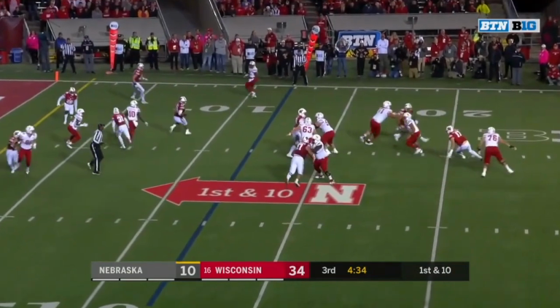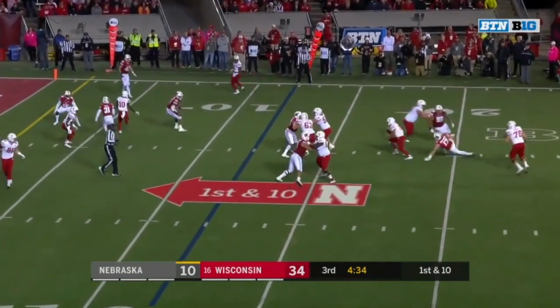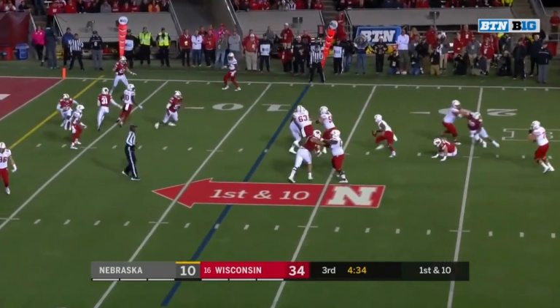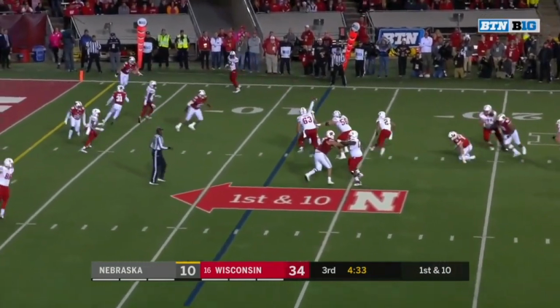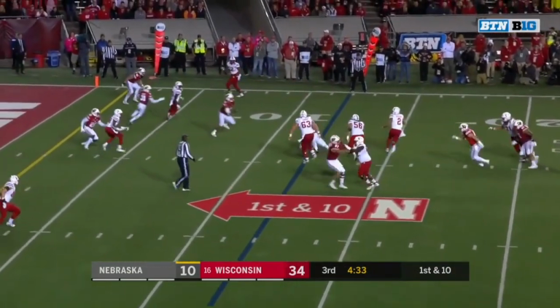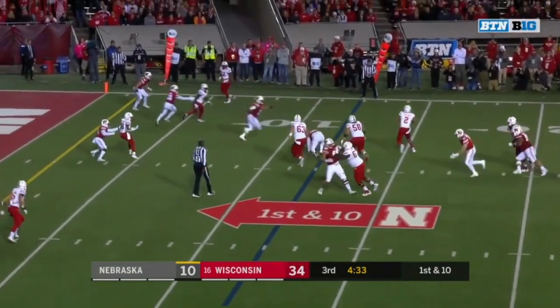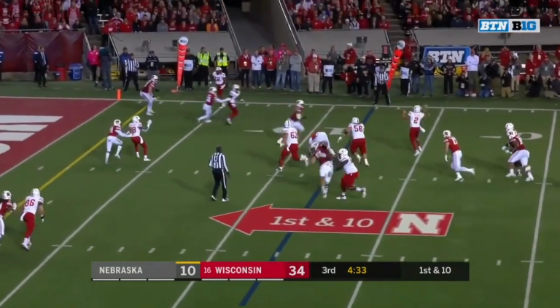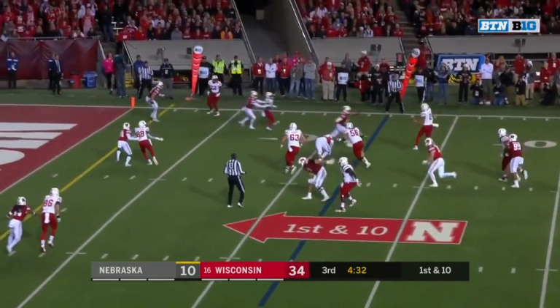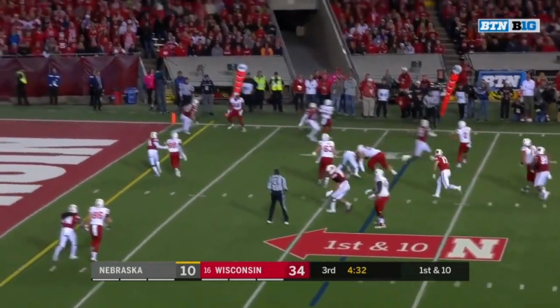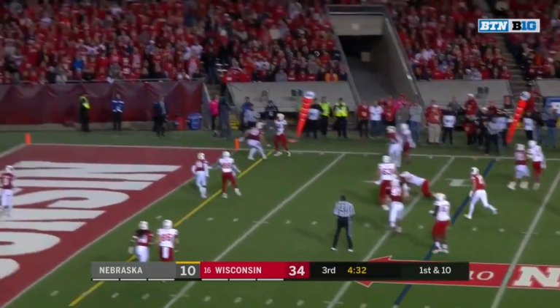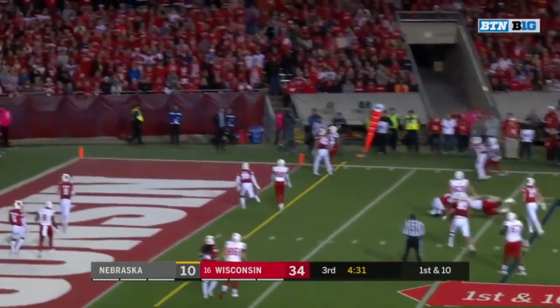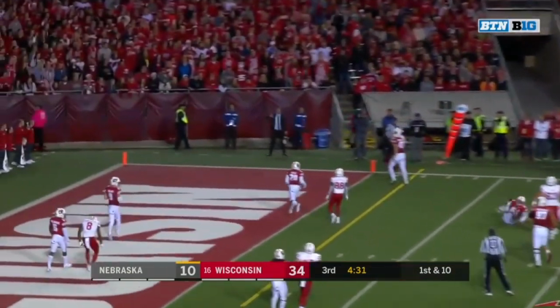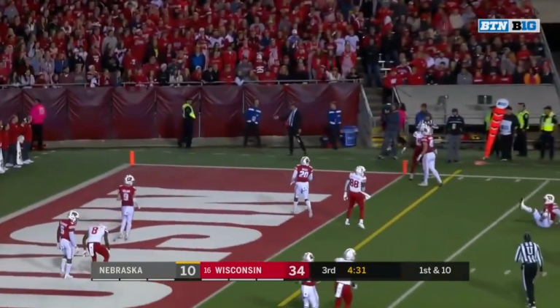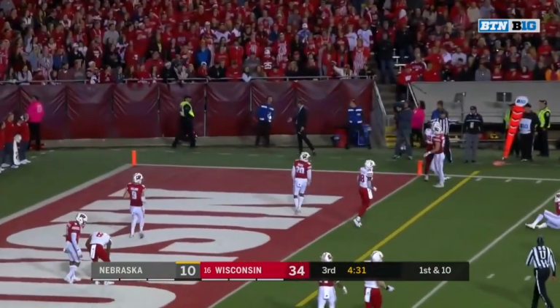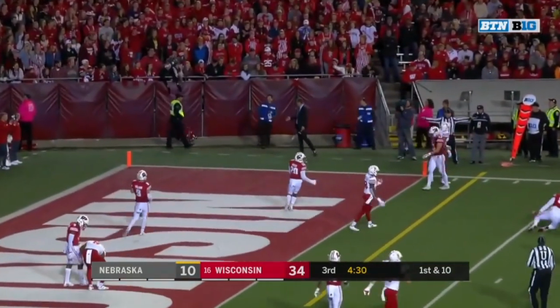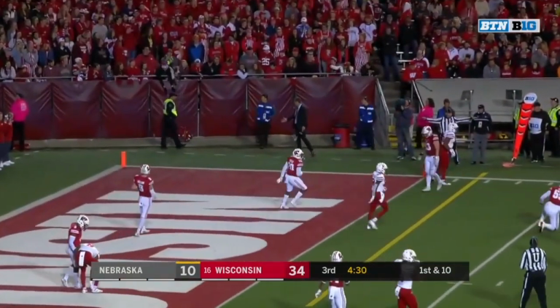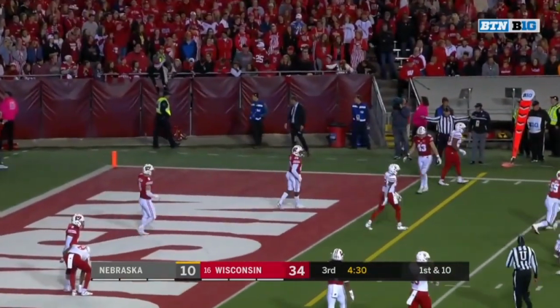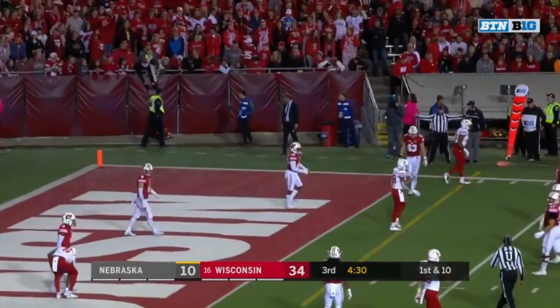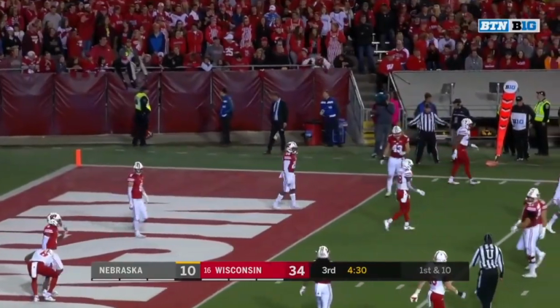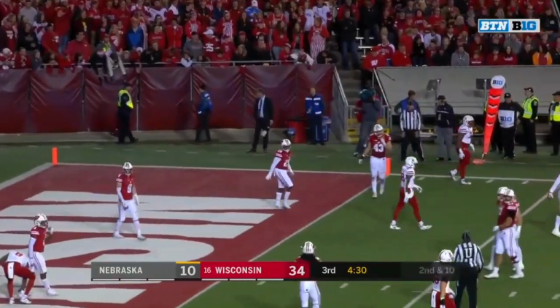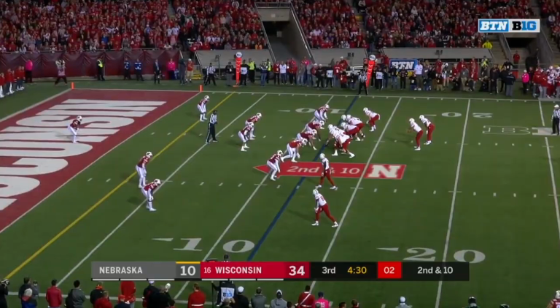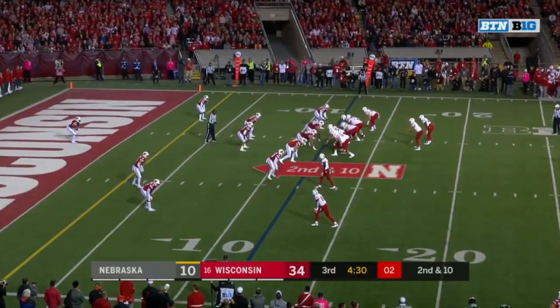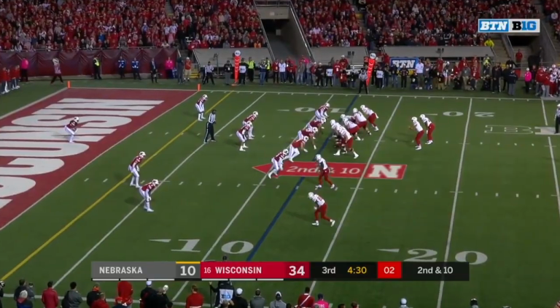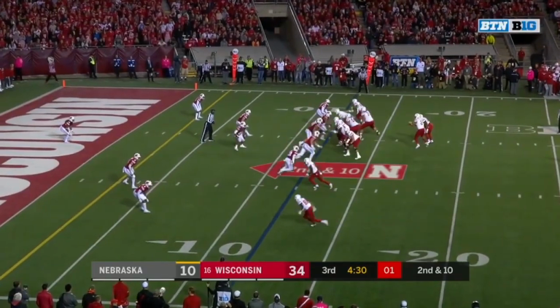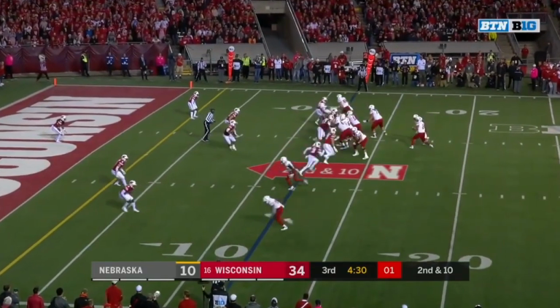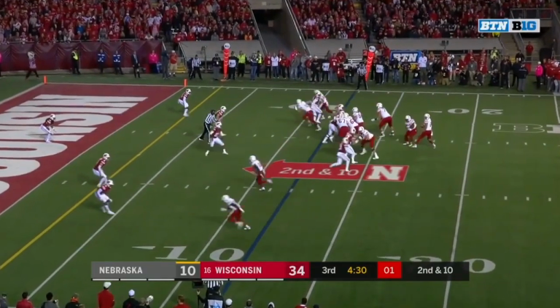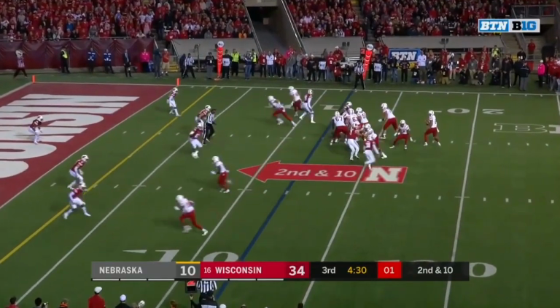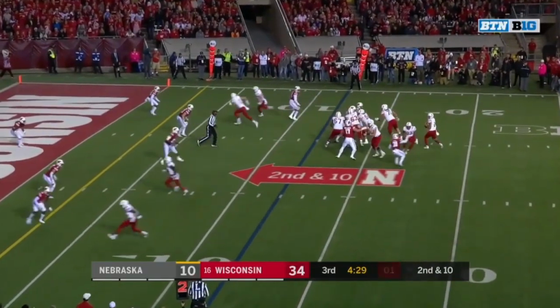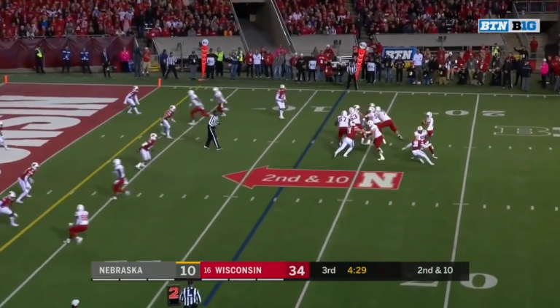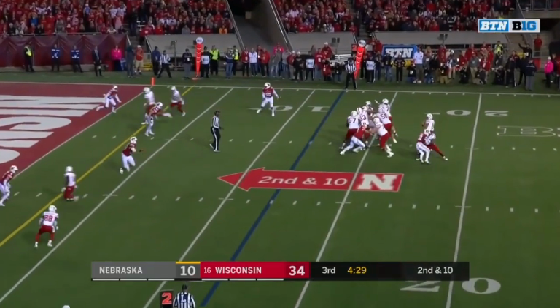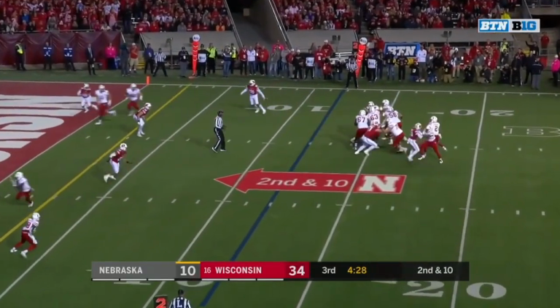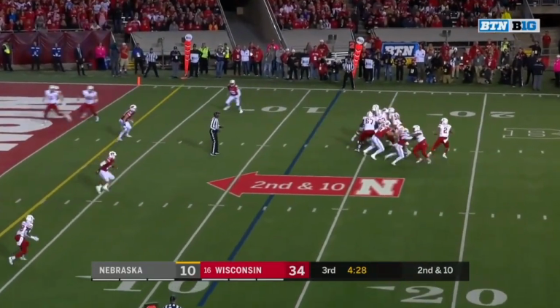Martinez — nobody open. Martinez now, throw it away. Second and ten — Martinez, nowhere to go again.